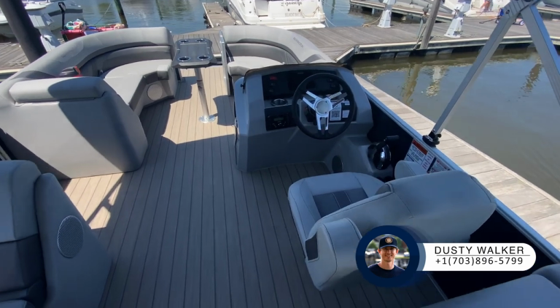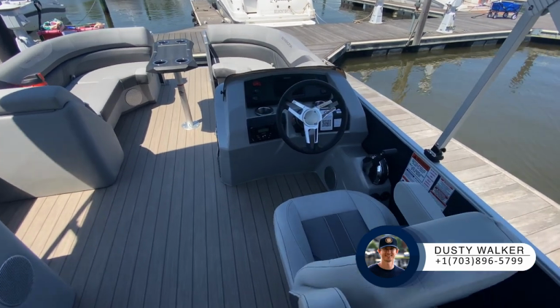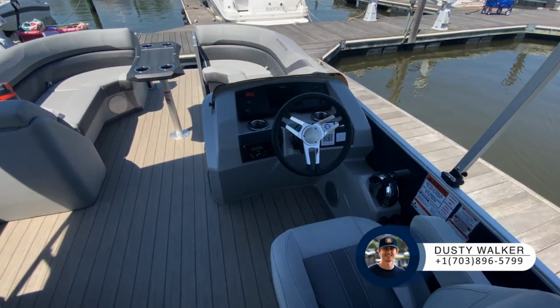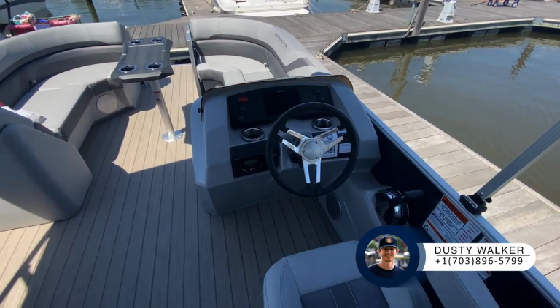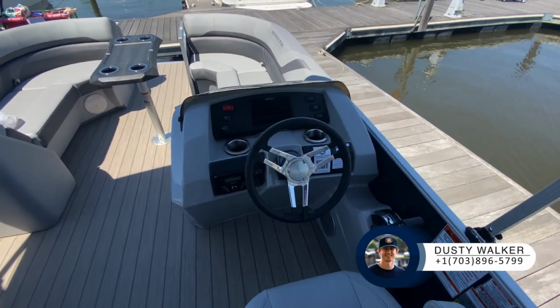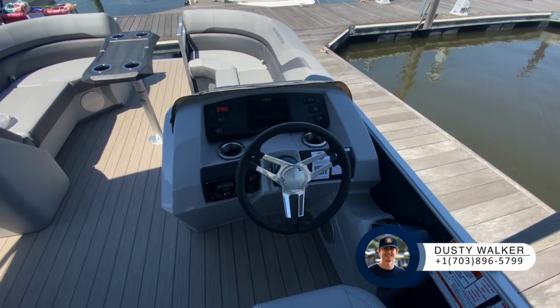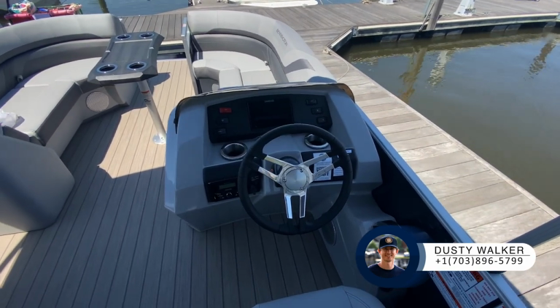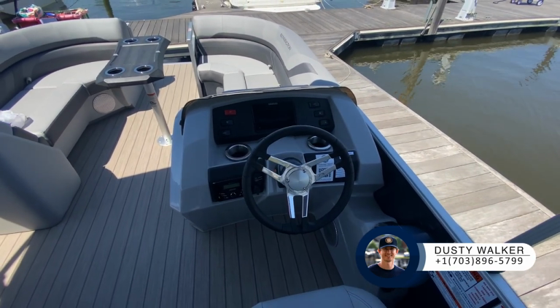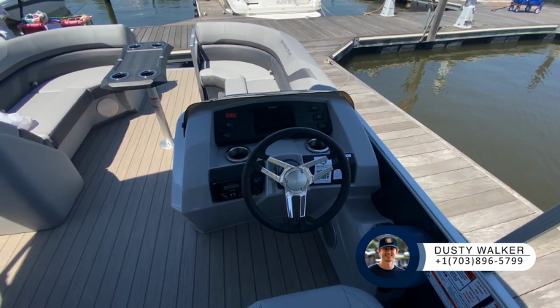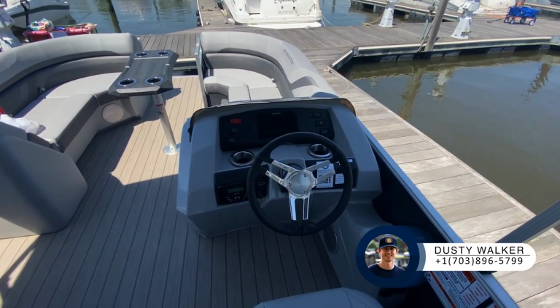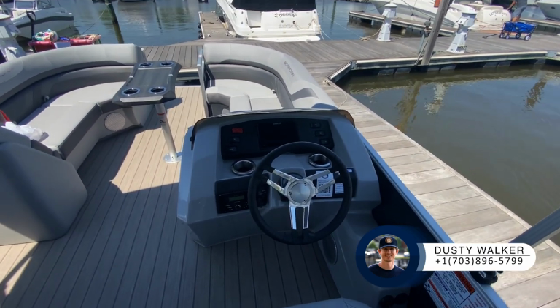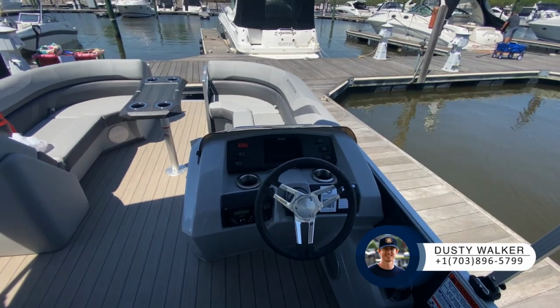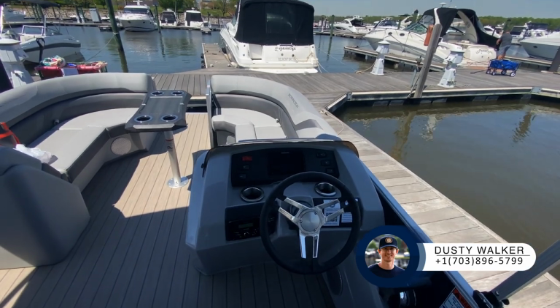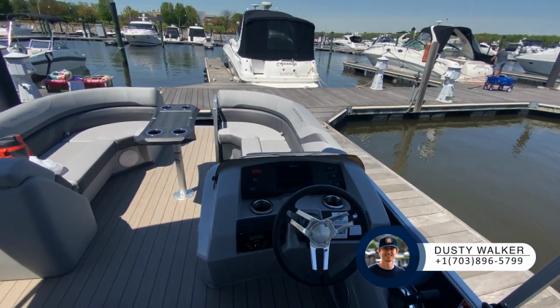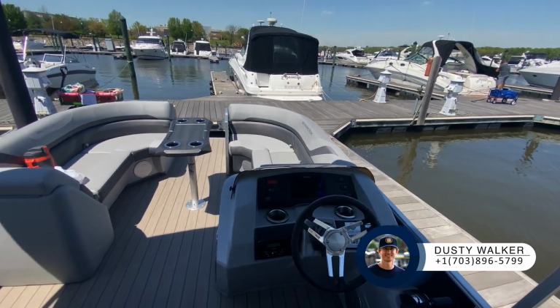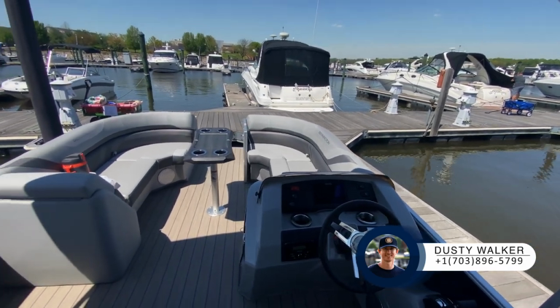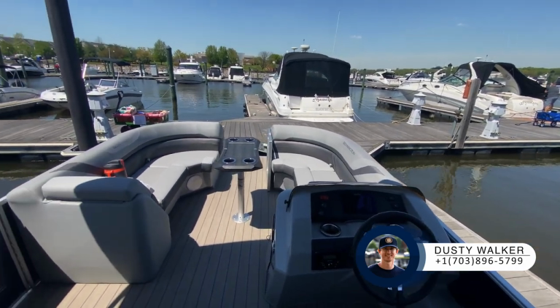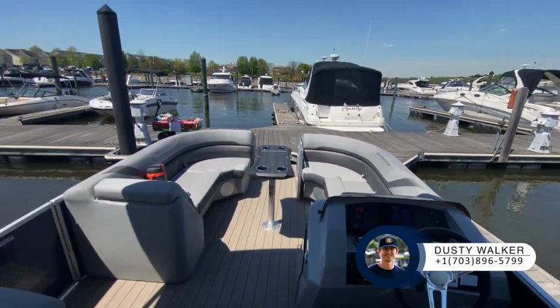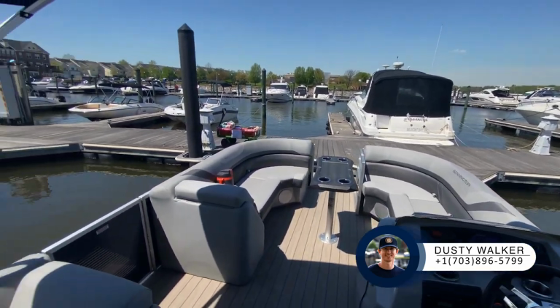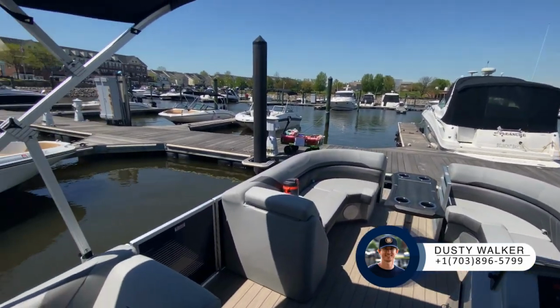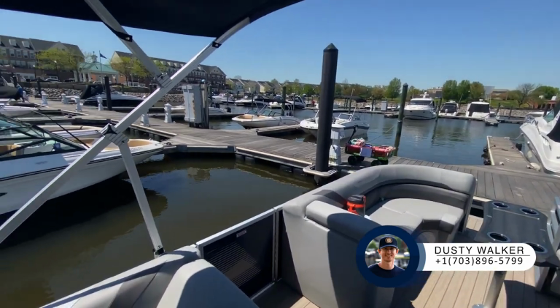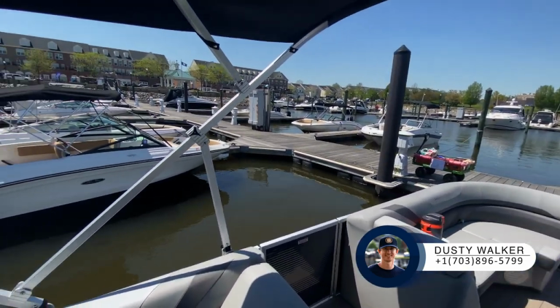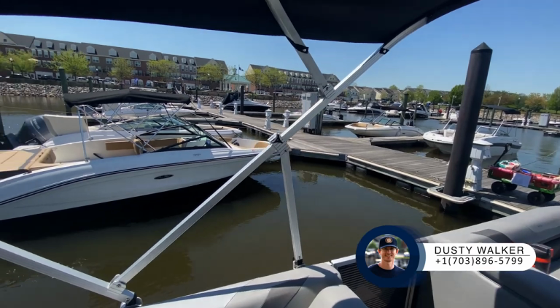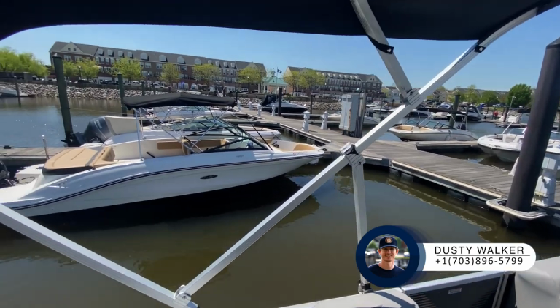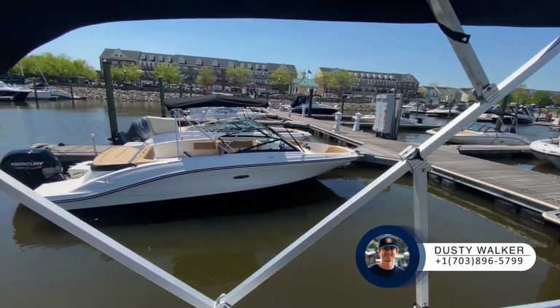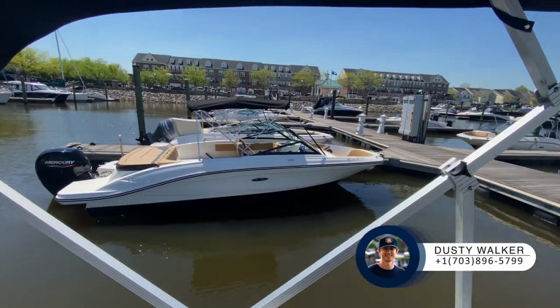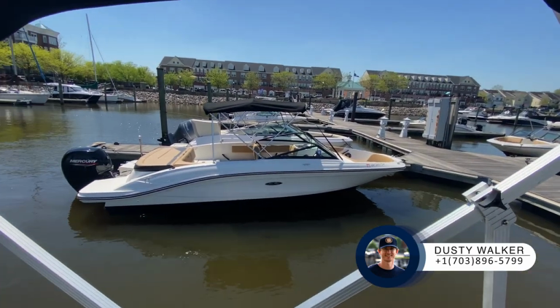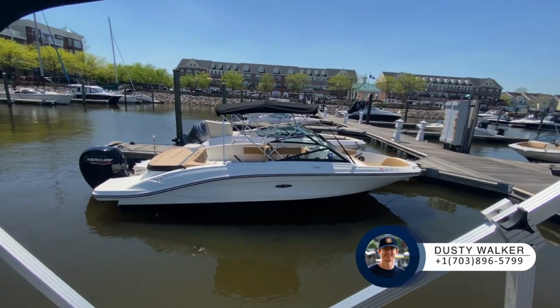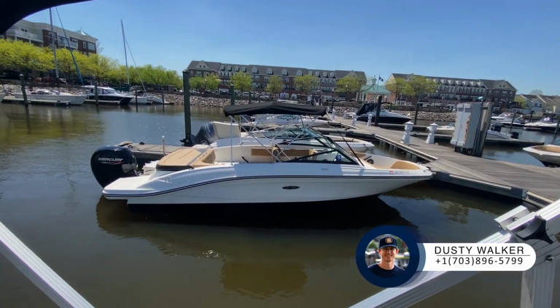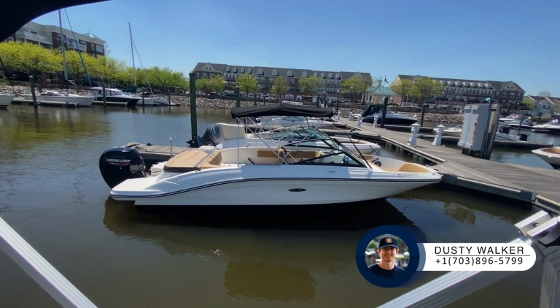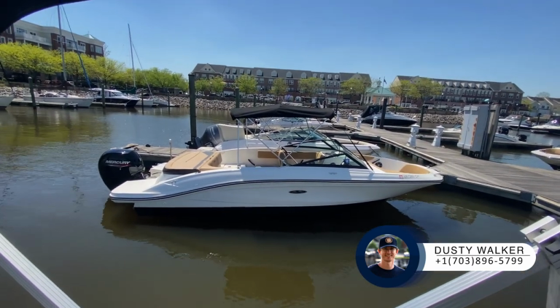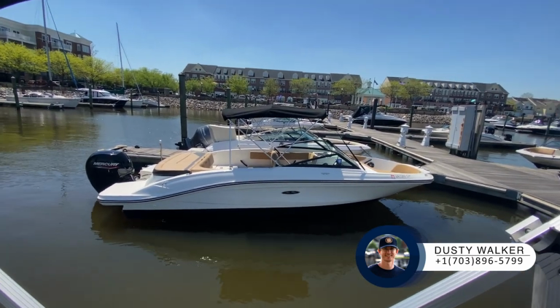If you look at the dashboard here, all the boats have GPS depth finders — it's extremely easy to navigate. And of course, when you're doing your training with the club, the captains will go over everything you need.